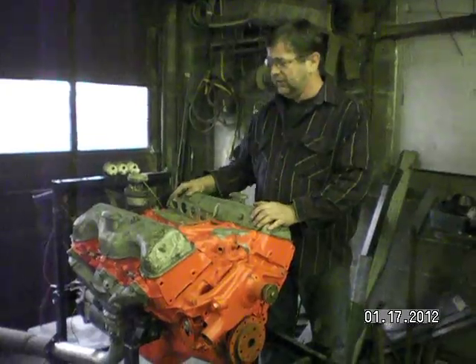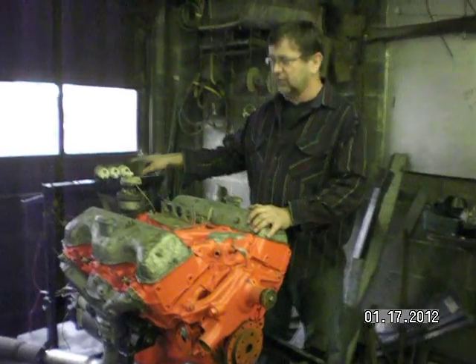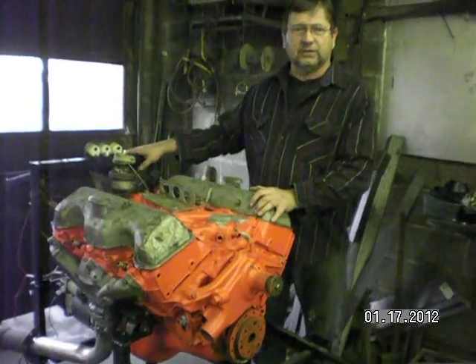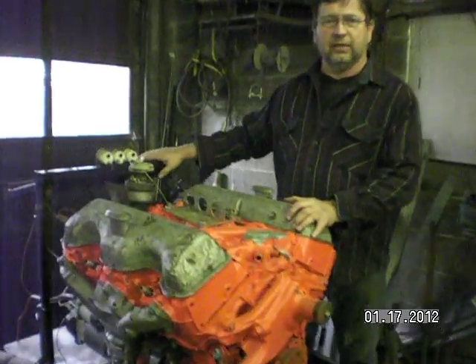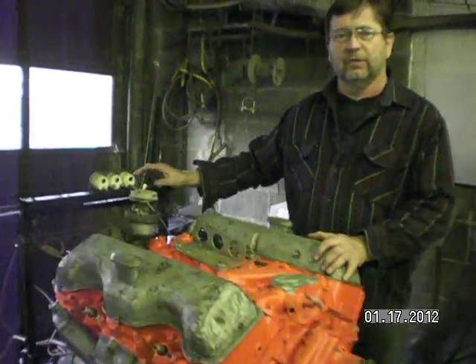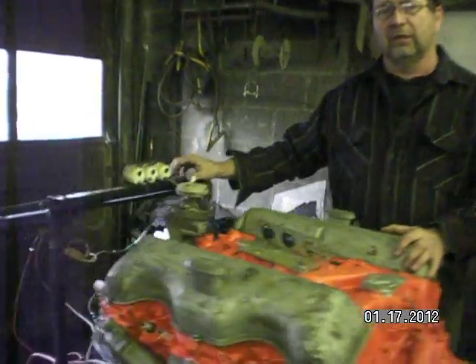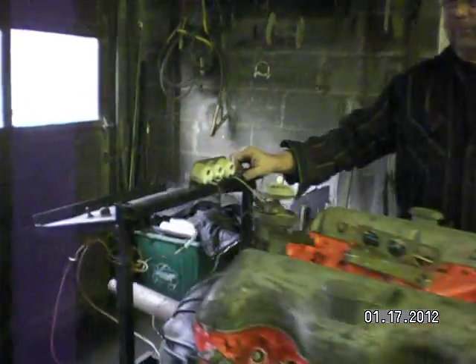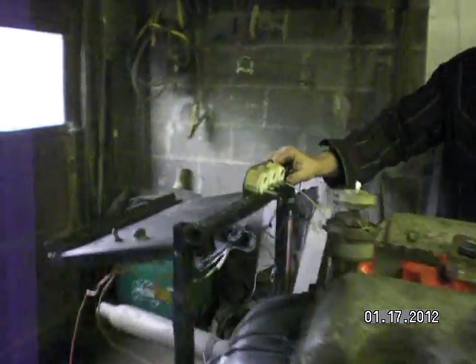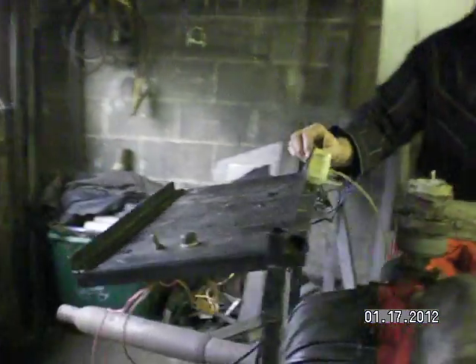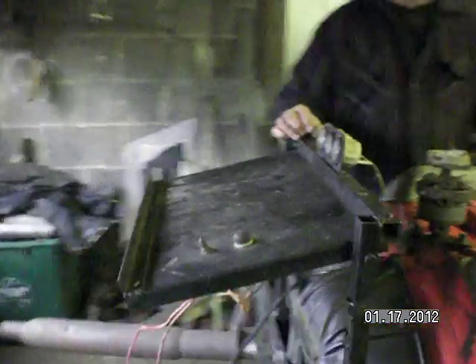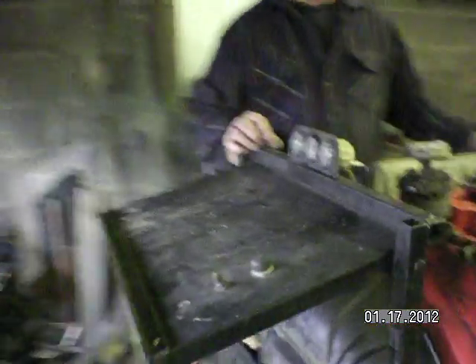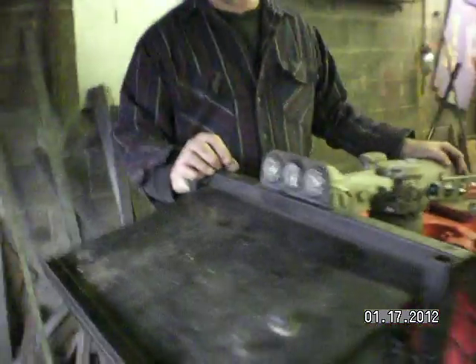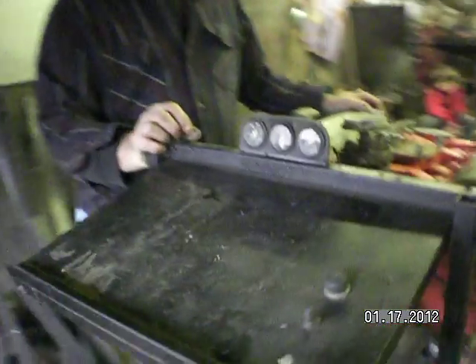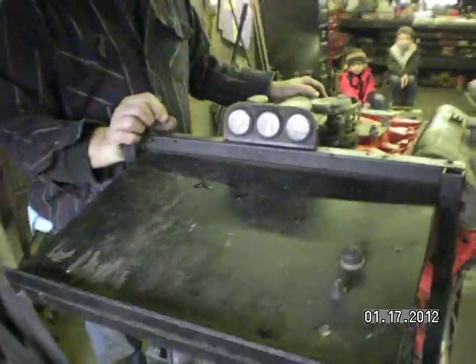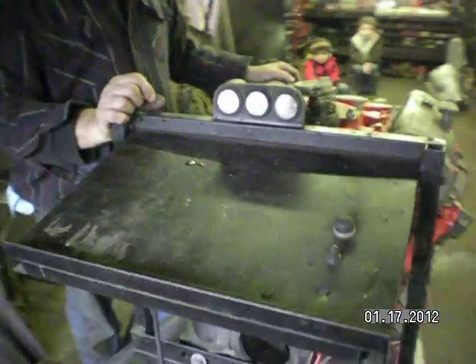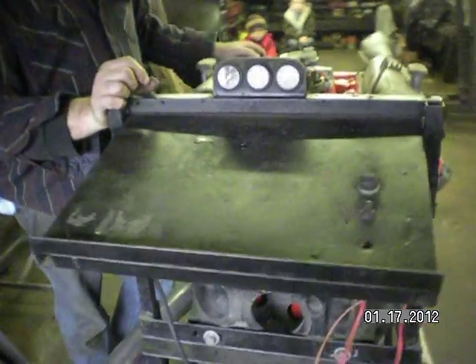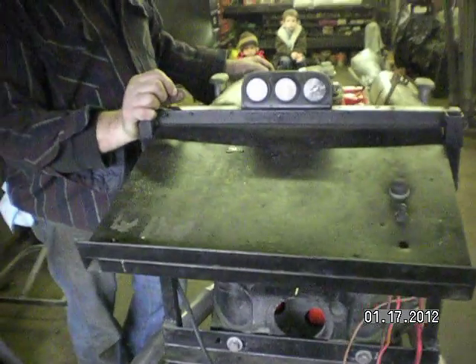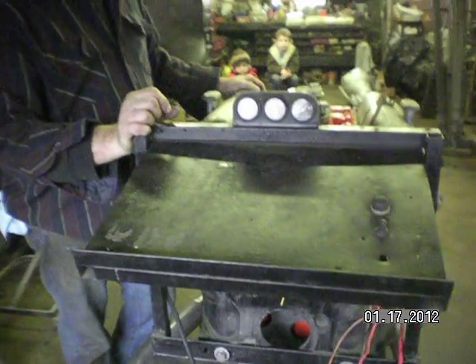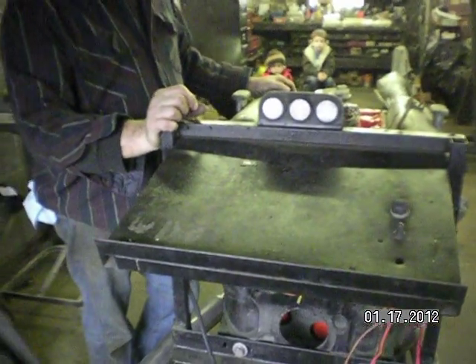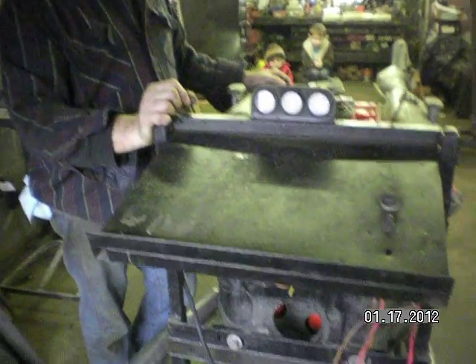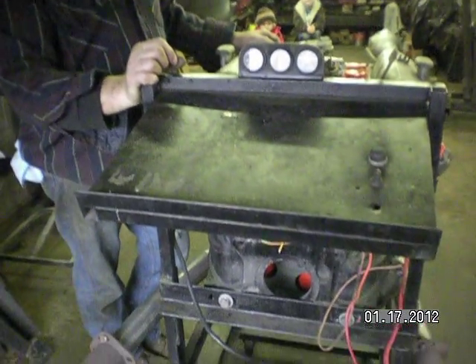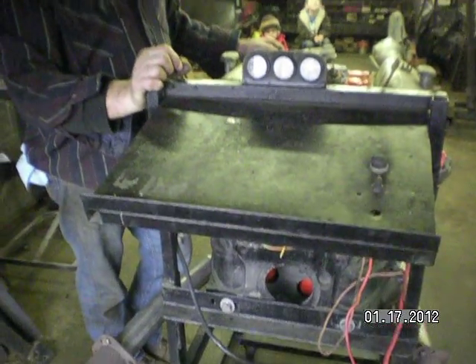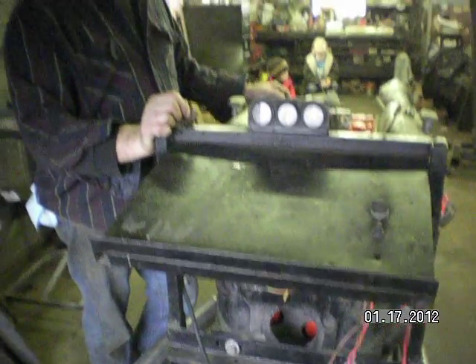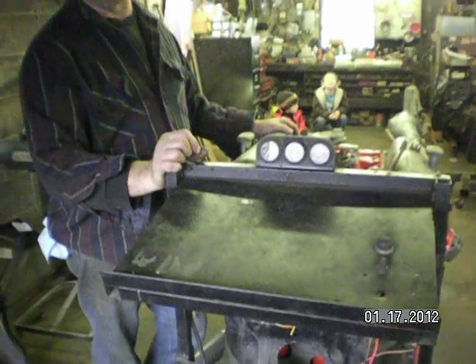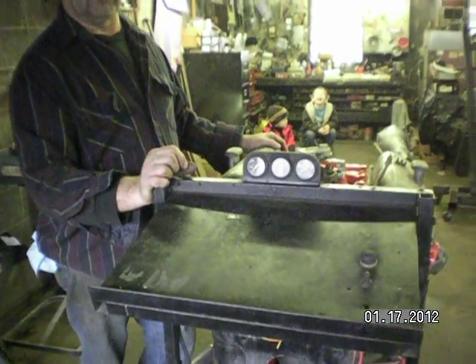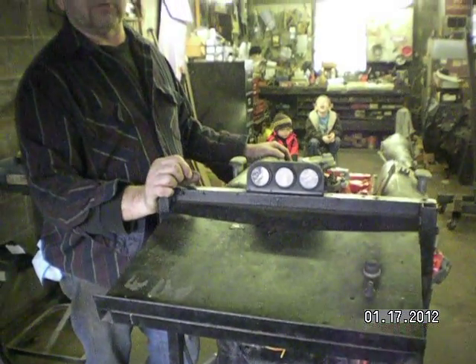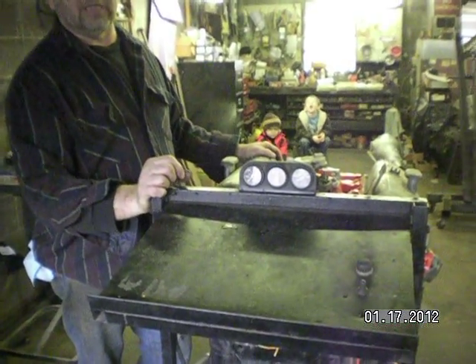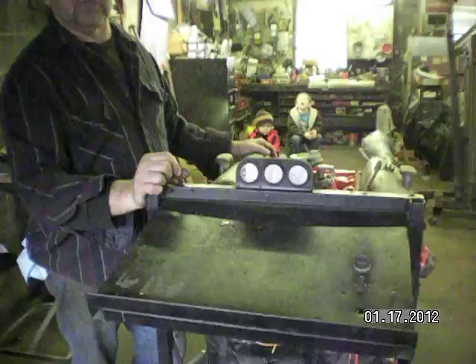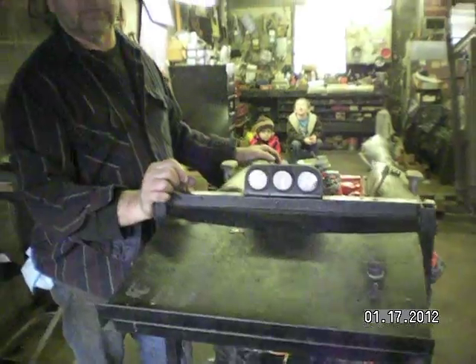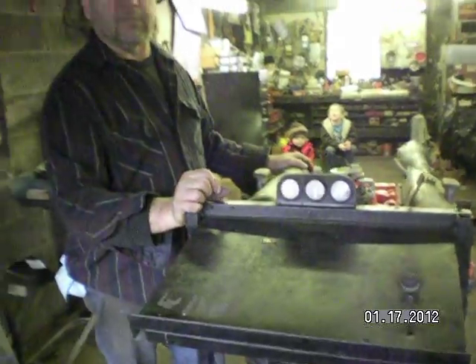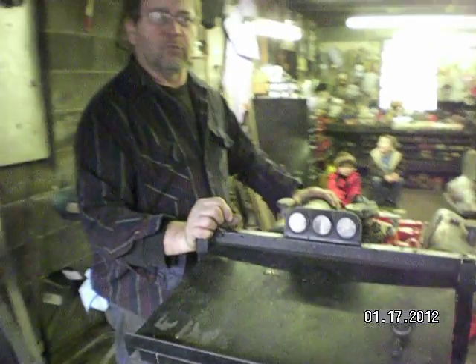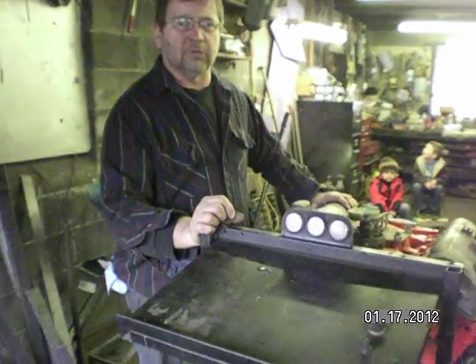This is our test stand that we built for small block, big block Chevy. We've had everything on it — small and big block Ford. We had a big block Pontiac on it last week, a Ram Air 400.